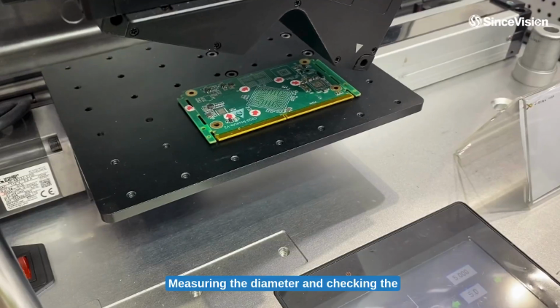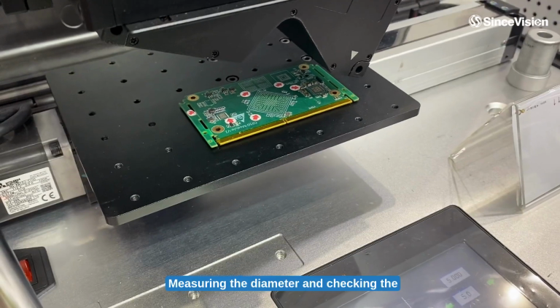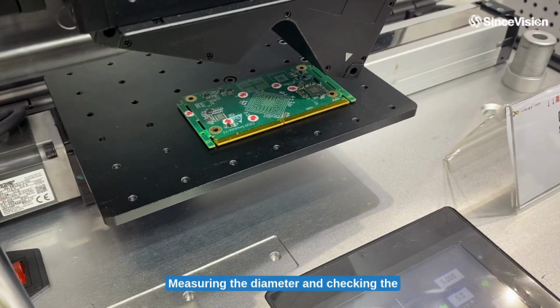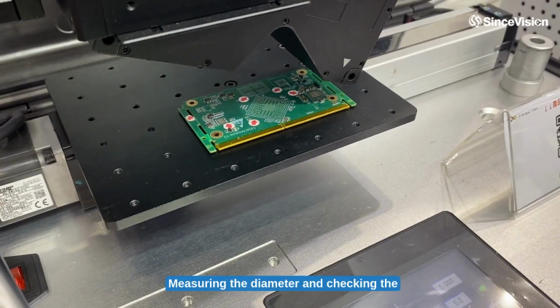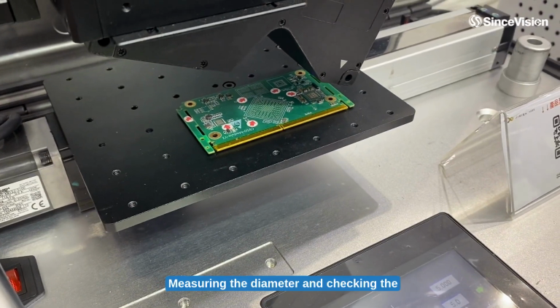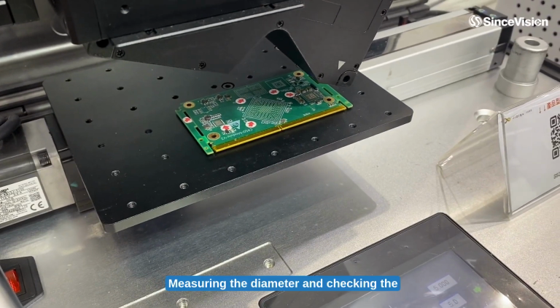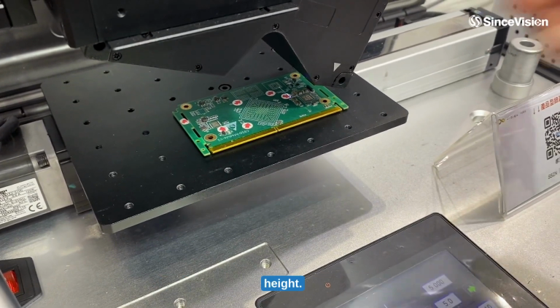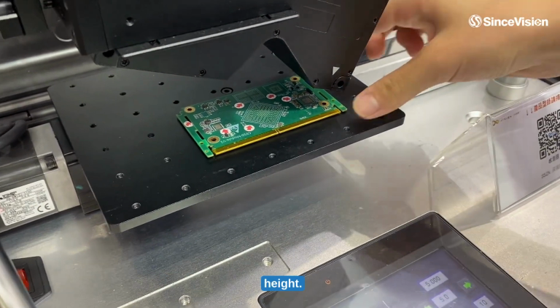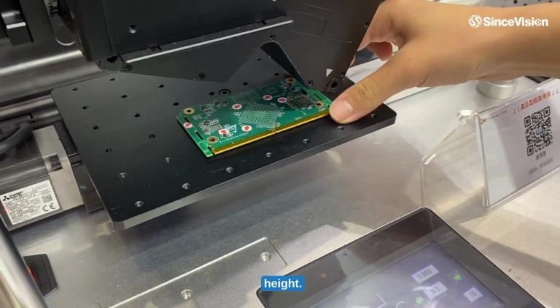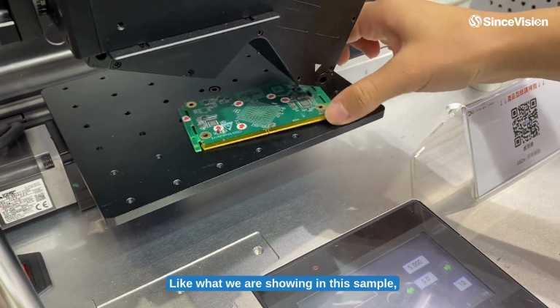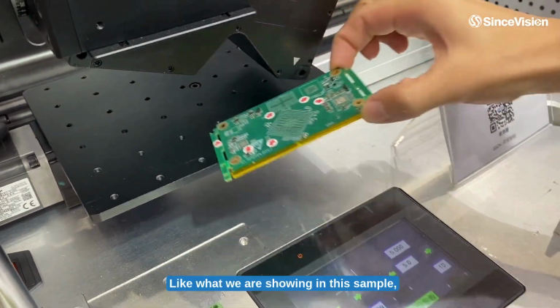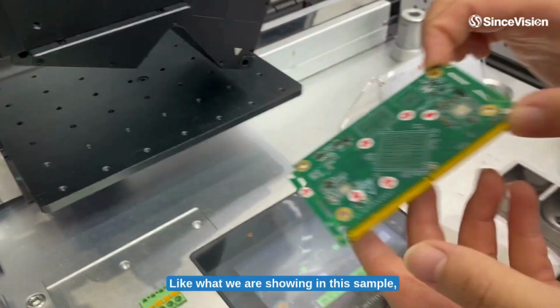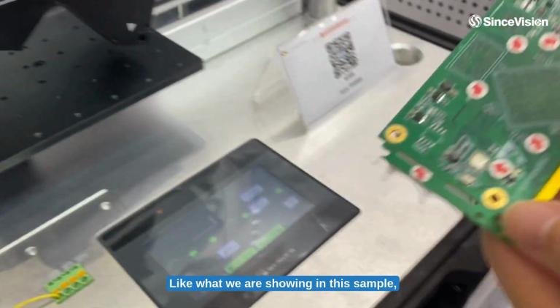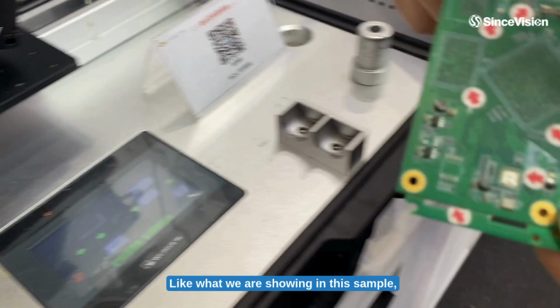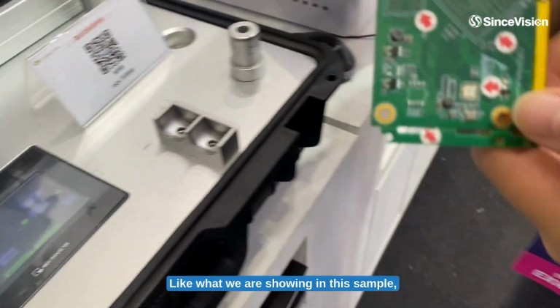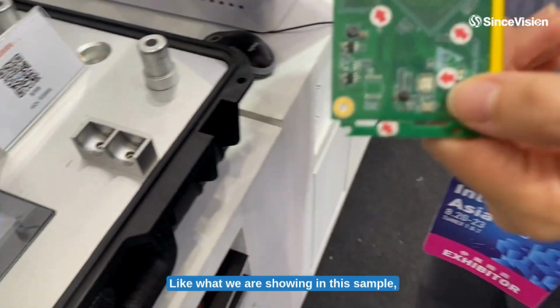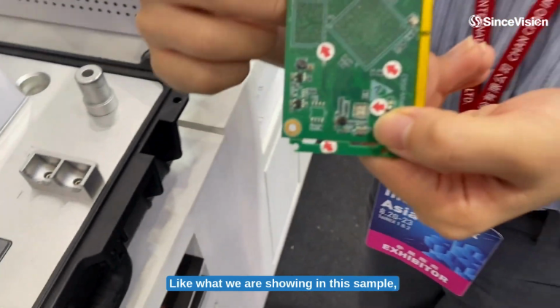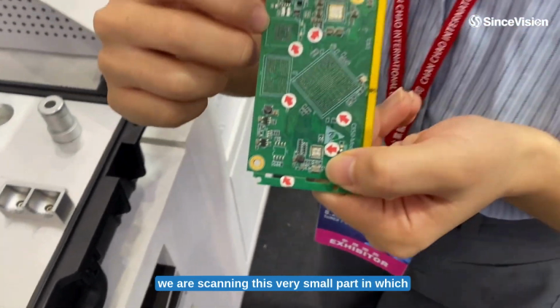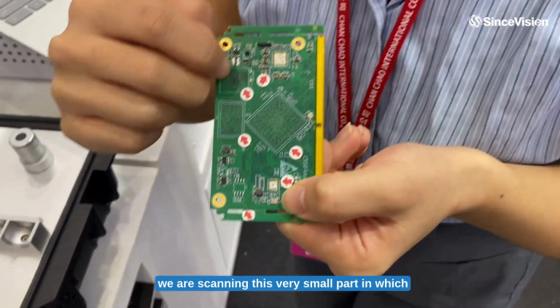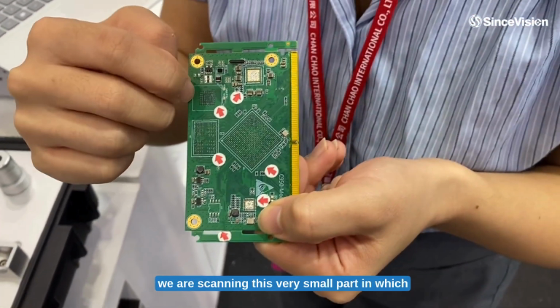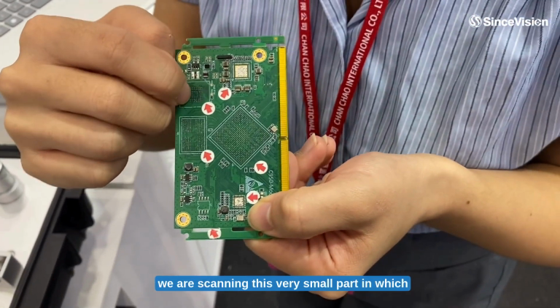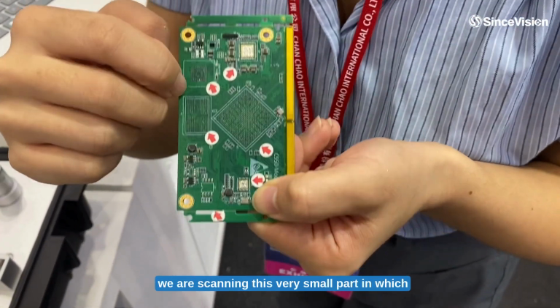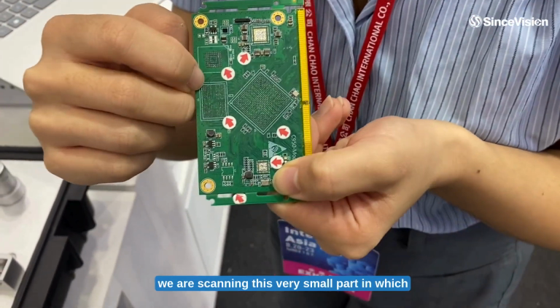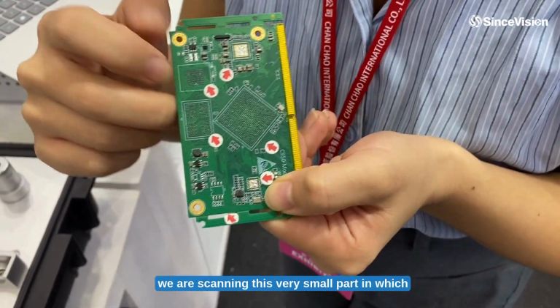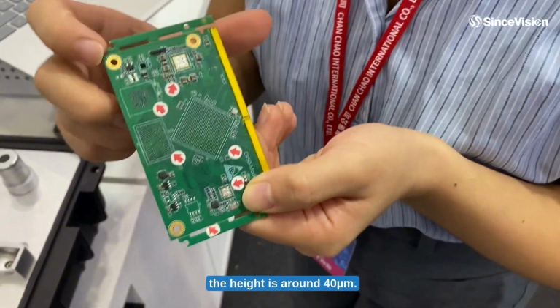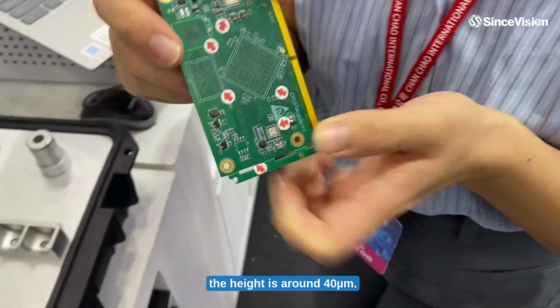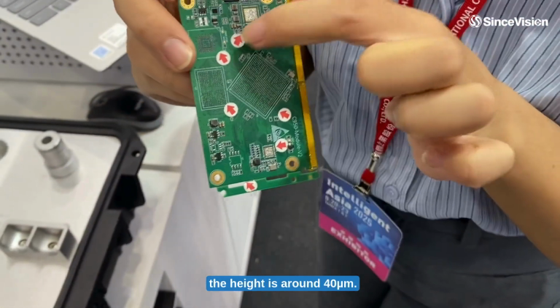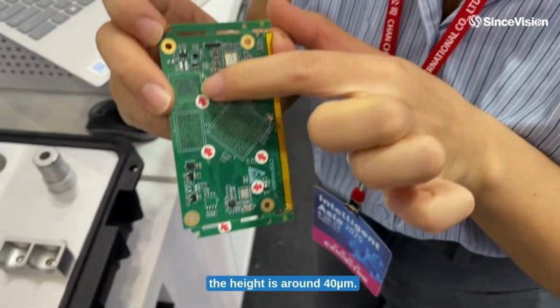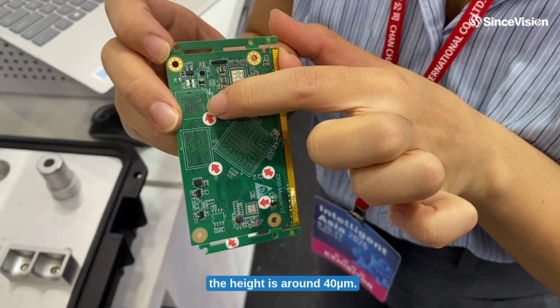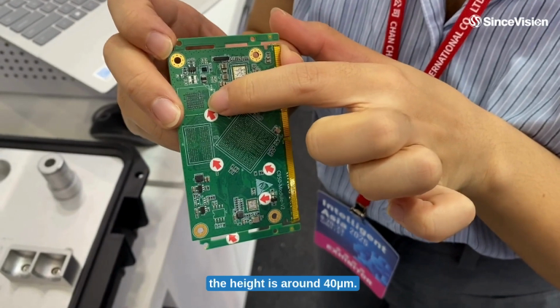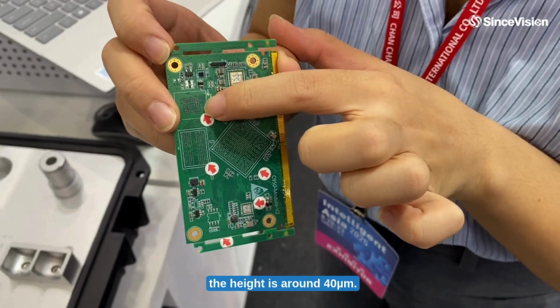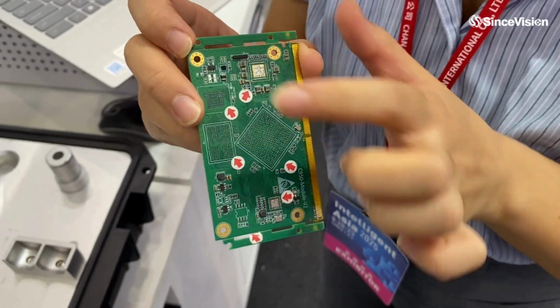Measuring the diameter and checking the height. Like what we are showing in this sample, we are scanning this very small part in which the height is around 40 µm.